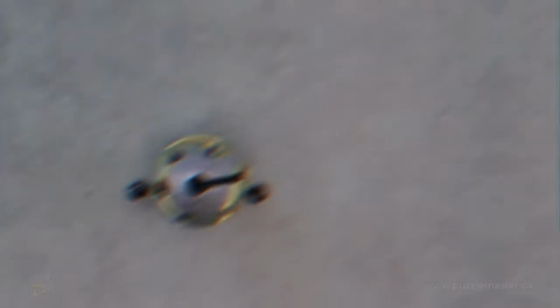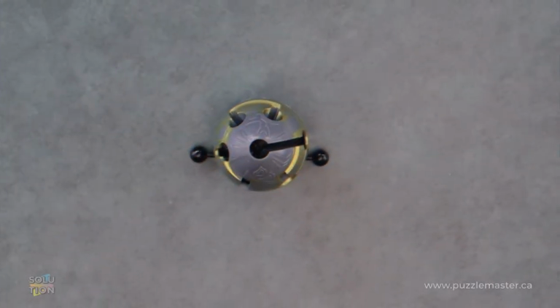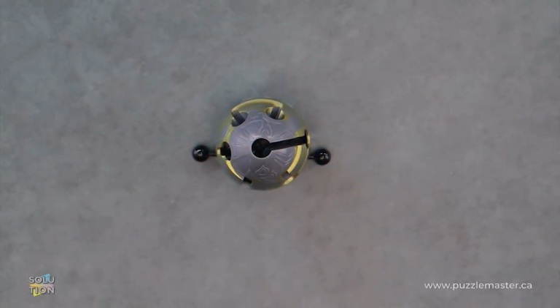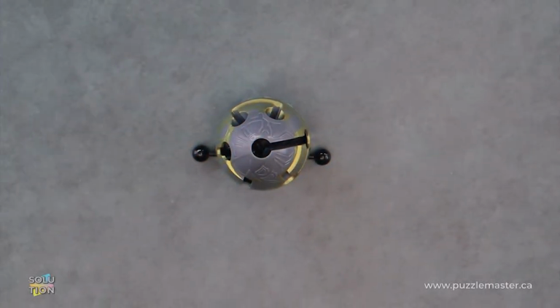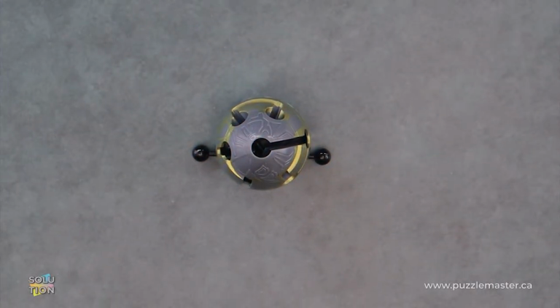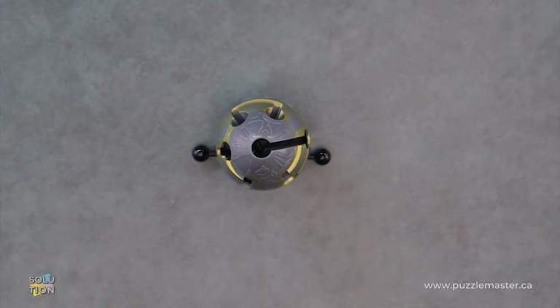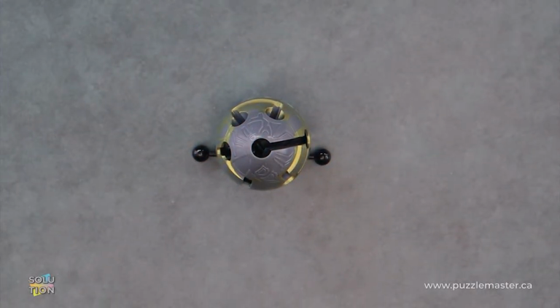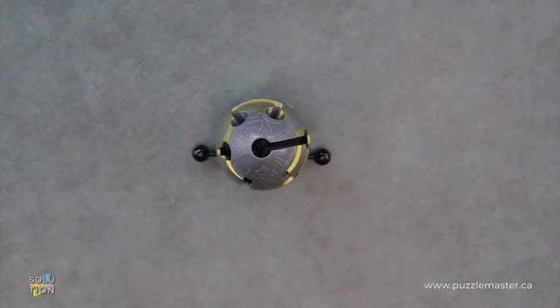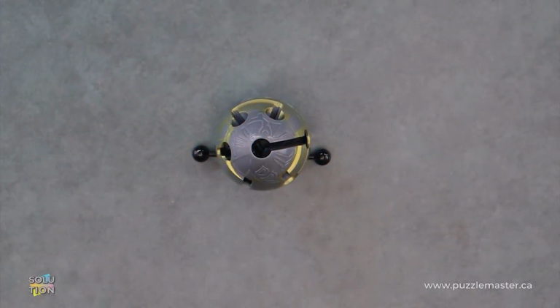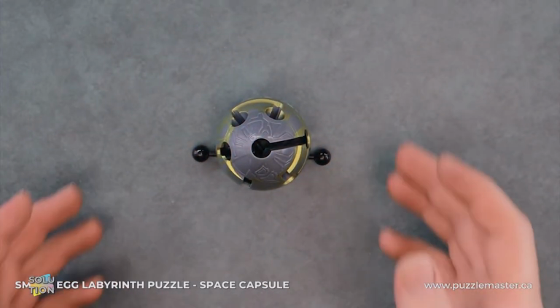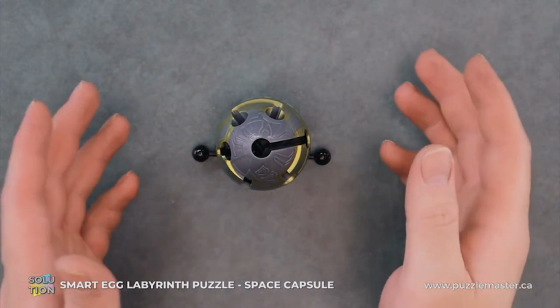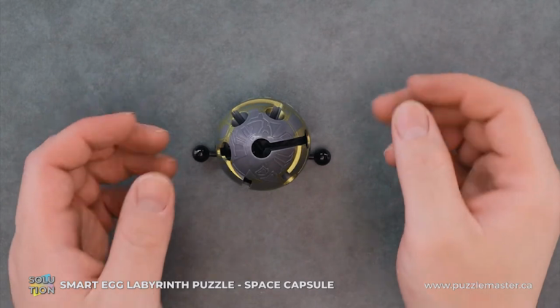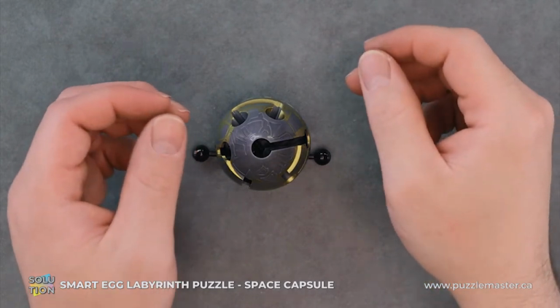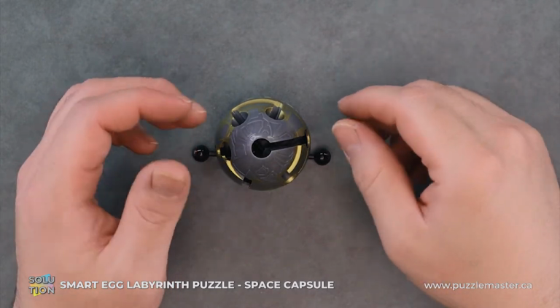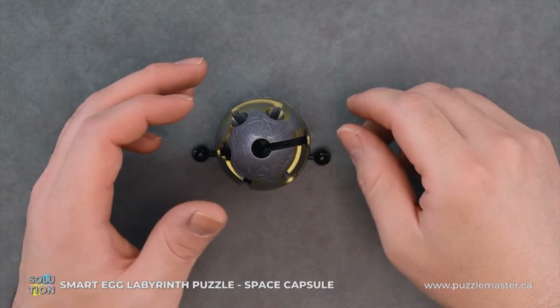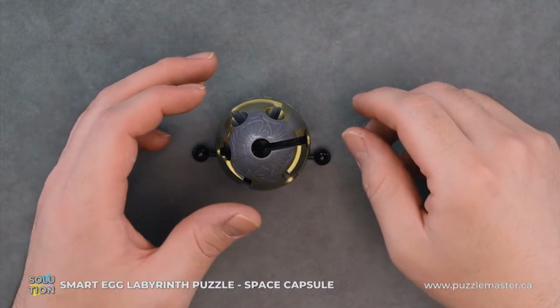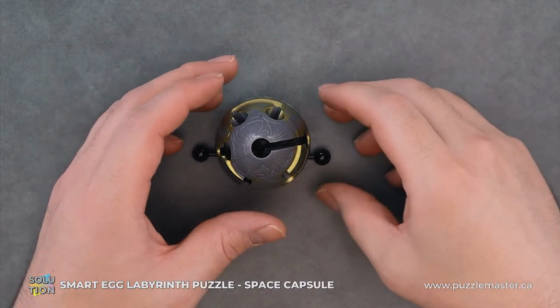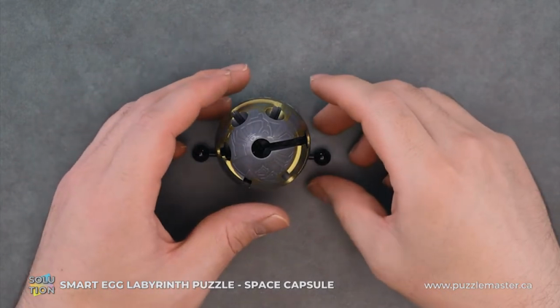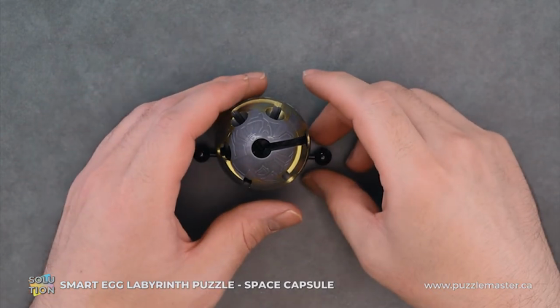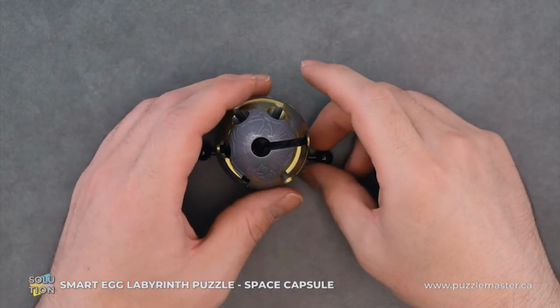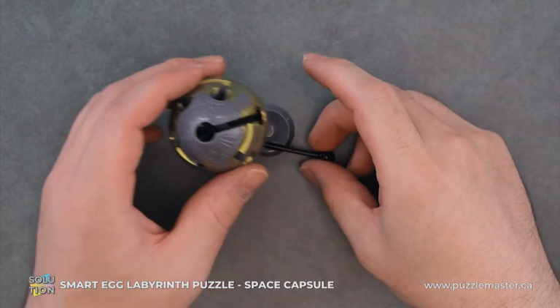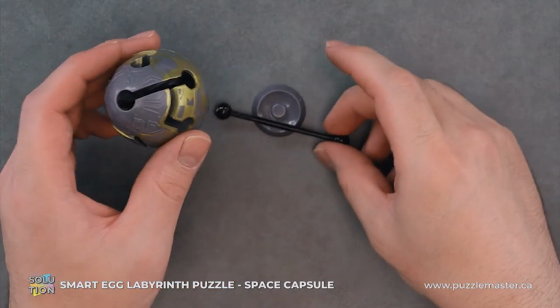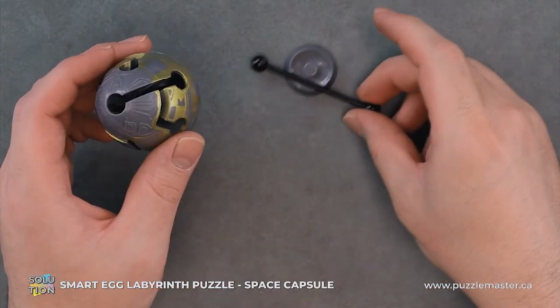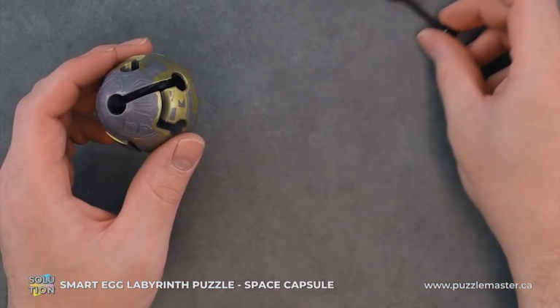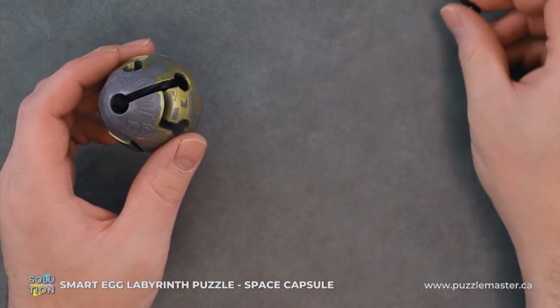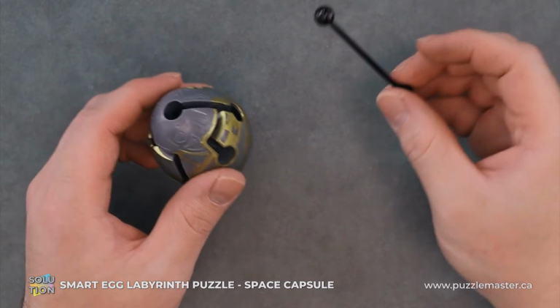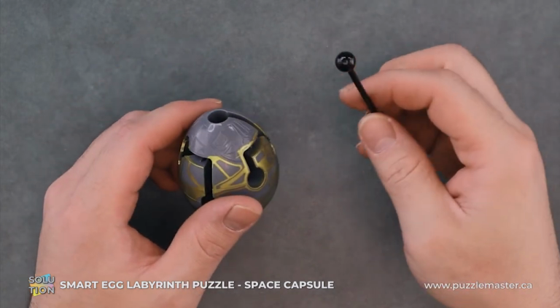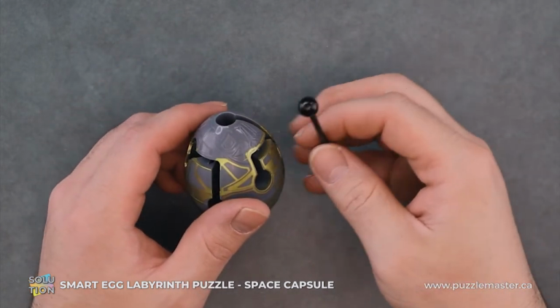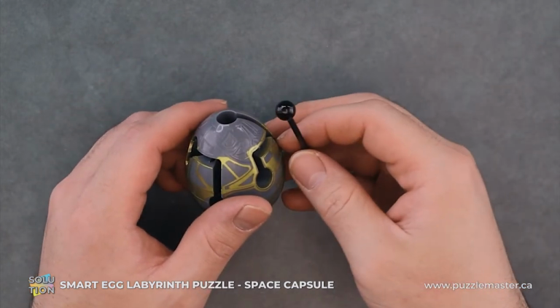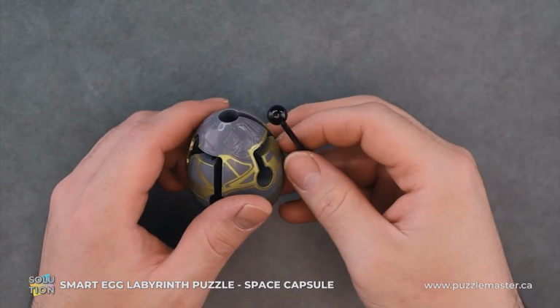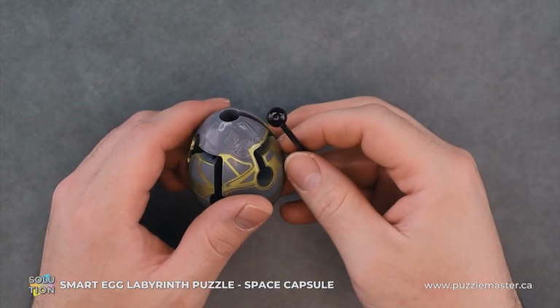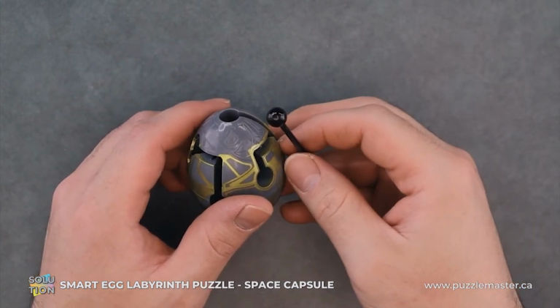Hey, it's Aaron. And today we'll be going through the solution for Smart Egg Space Capsule. This puzzle is a level eight on the Puzzle Master difficulty scale. This puzzle and many others are available at puzzlemaster.ca.